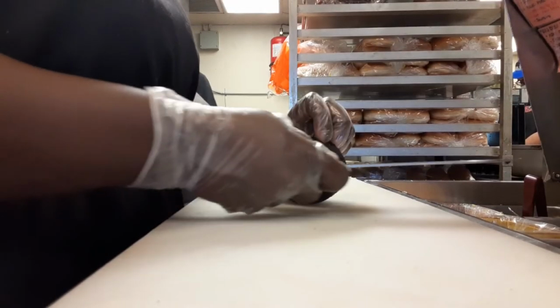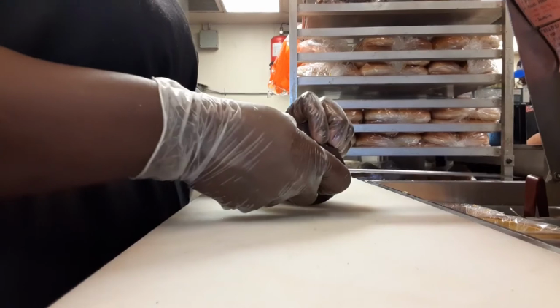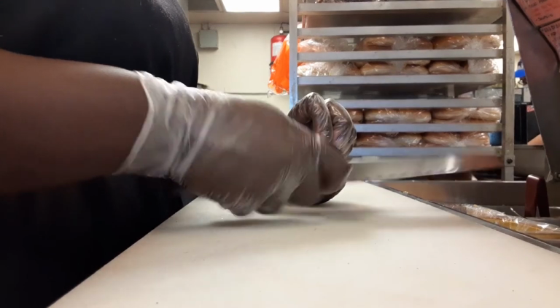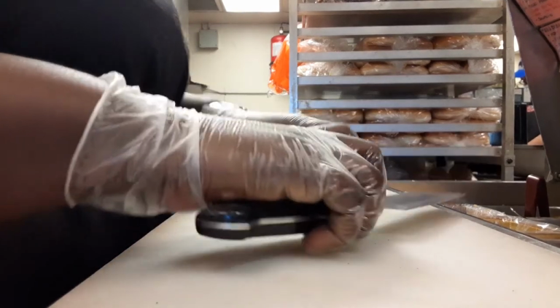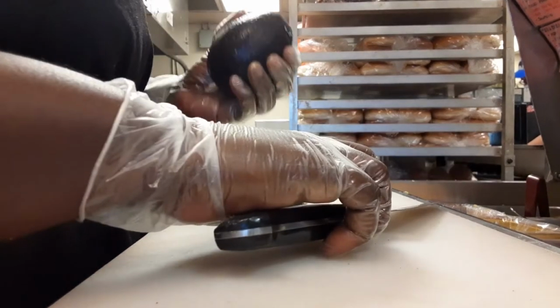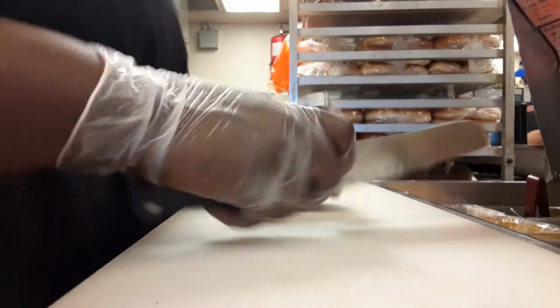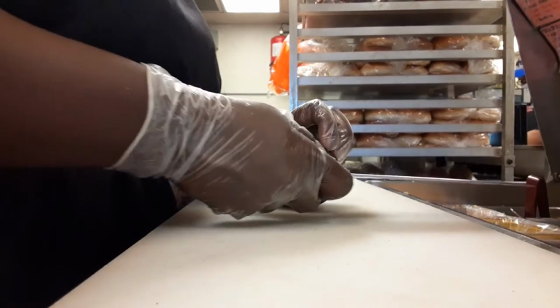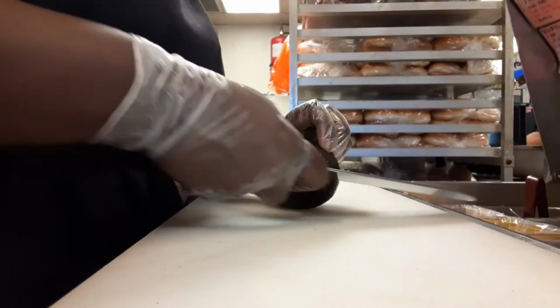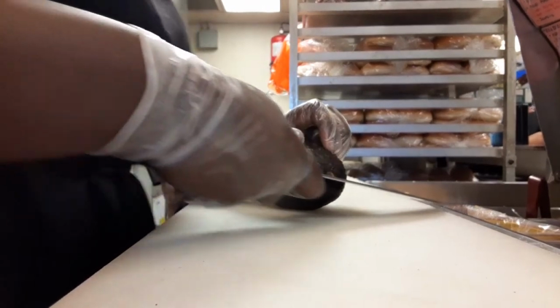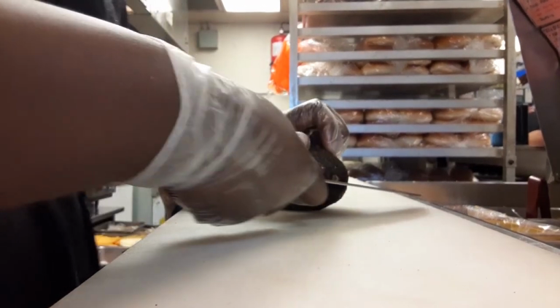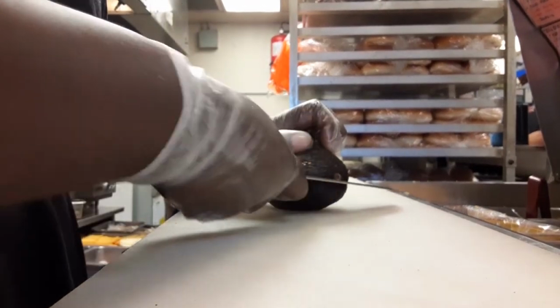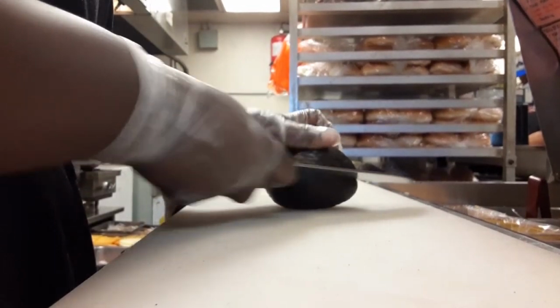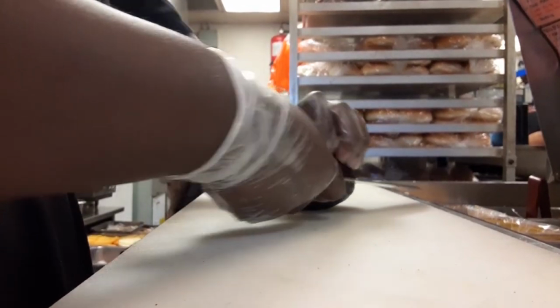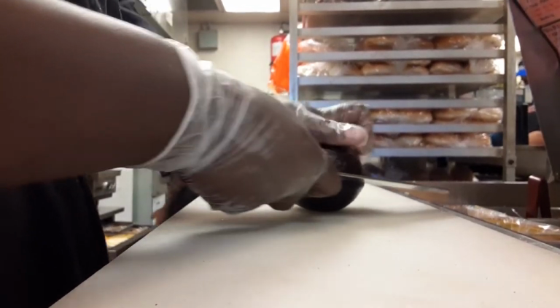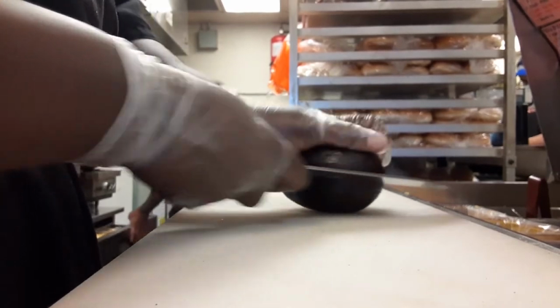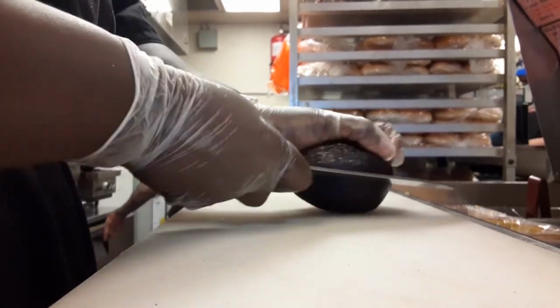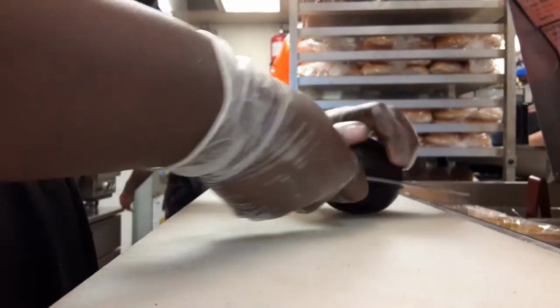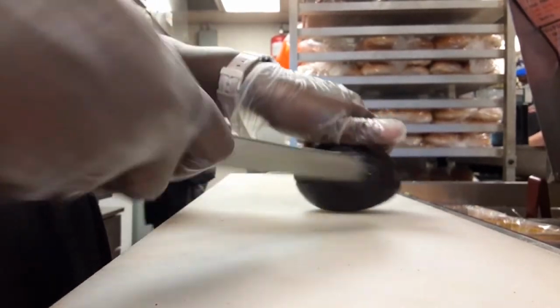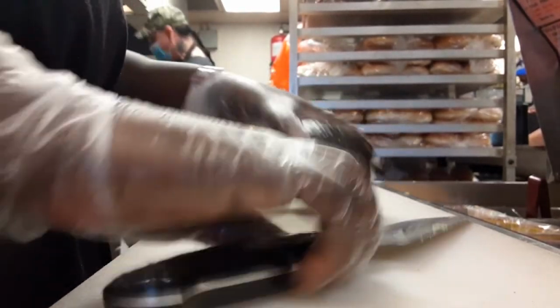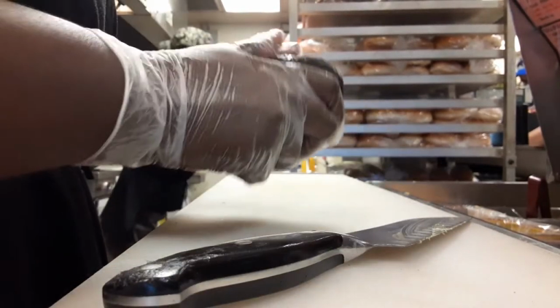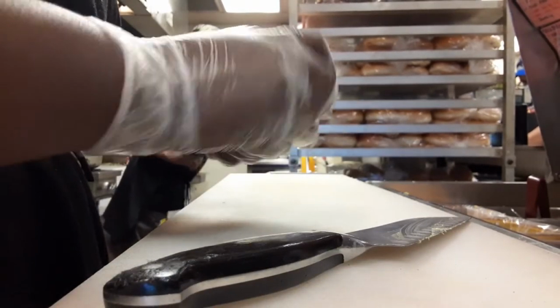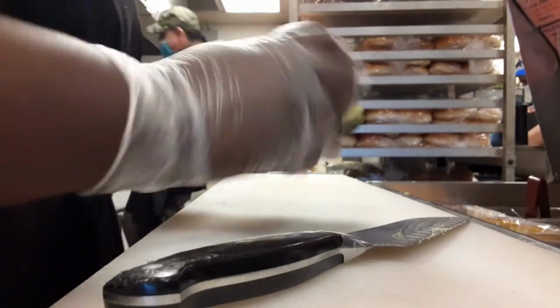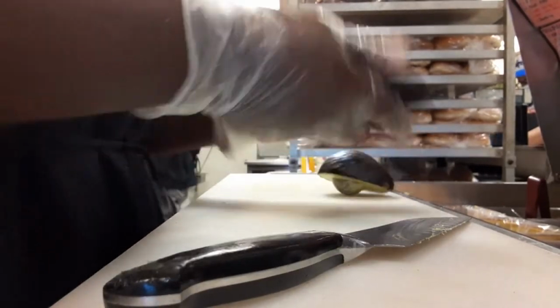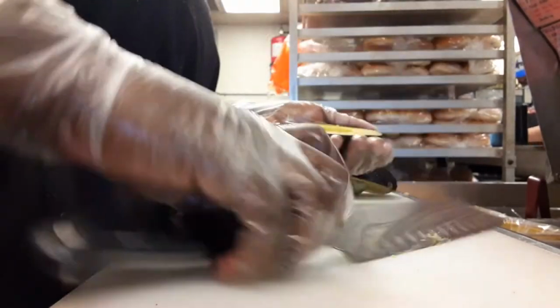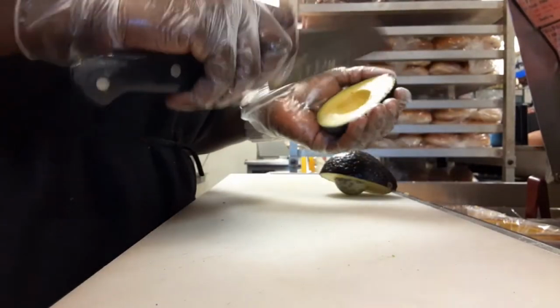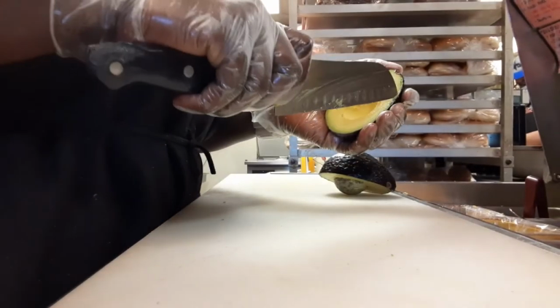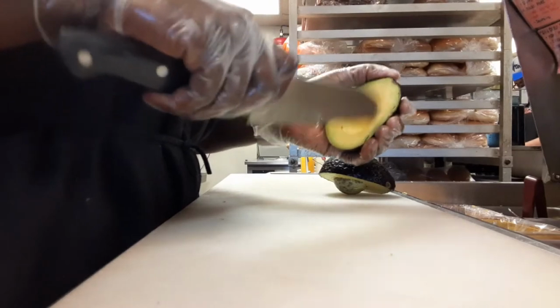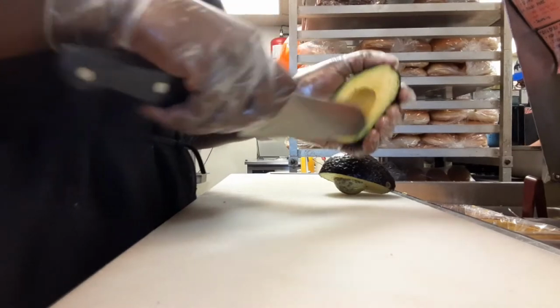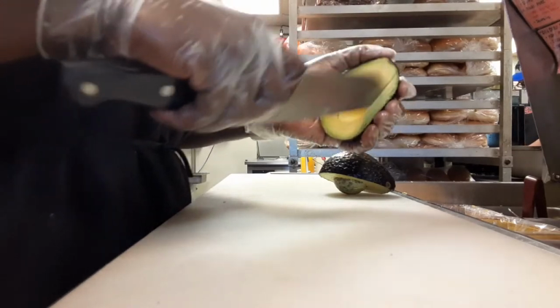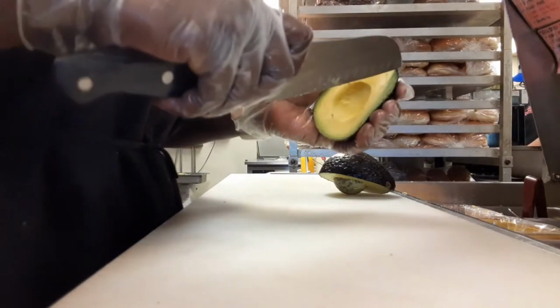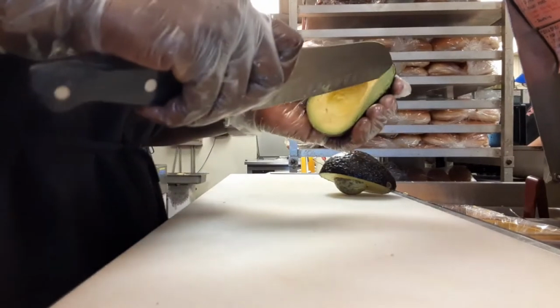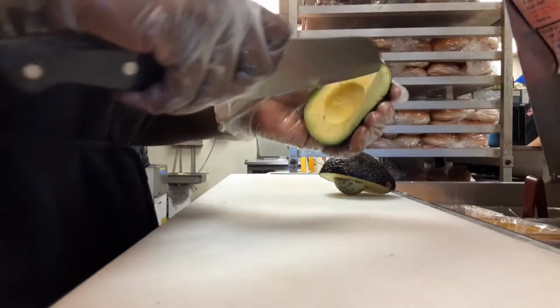All right, so super easy. We're going to start by cutting the avocado around, just like so. And when you finish doing this, you're going to then go vertically down the flesh of the avocado, like so.